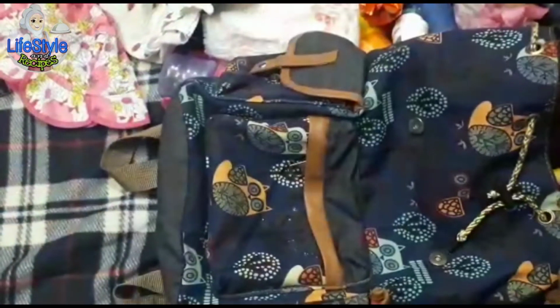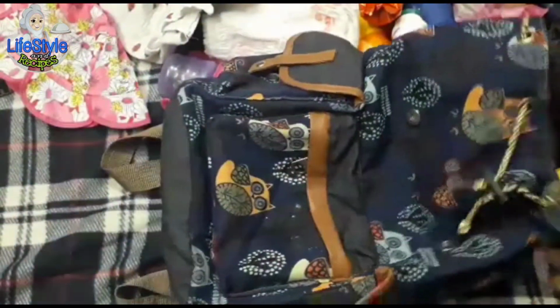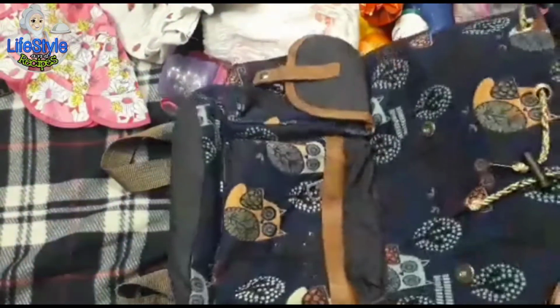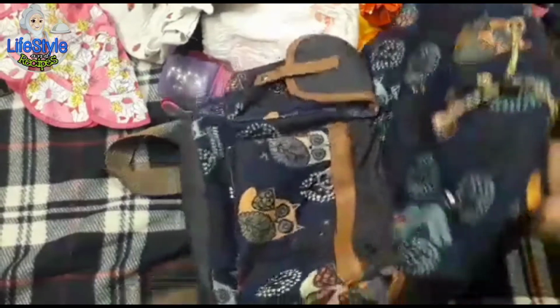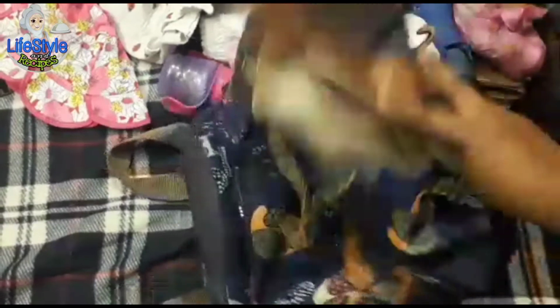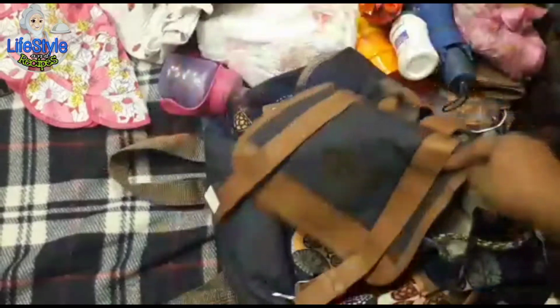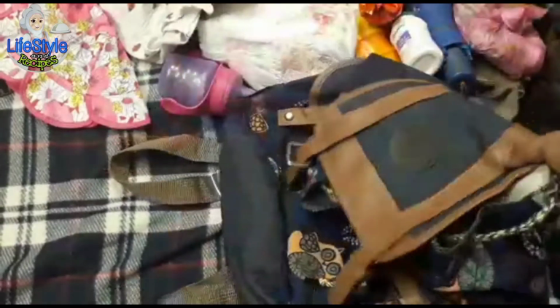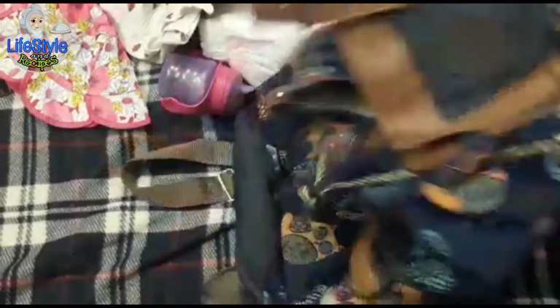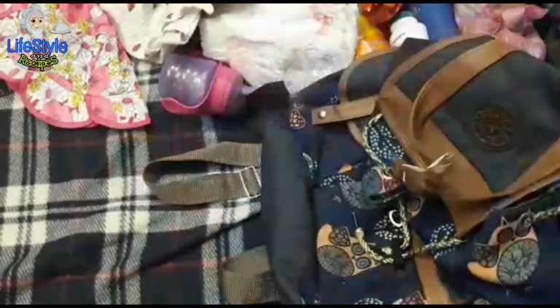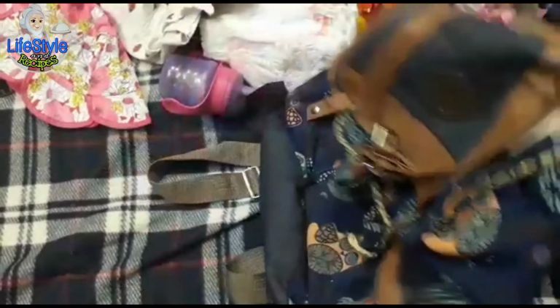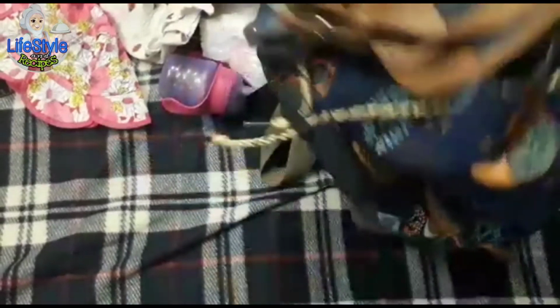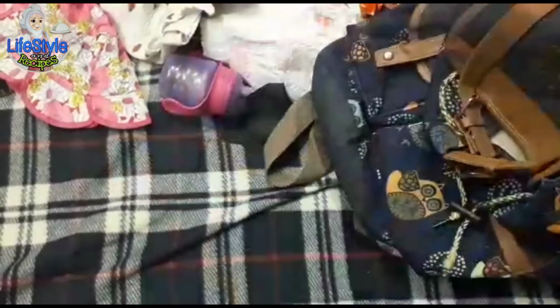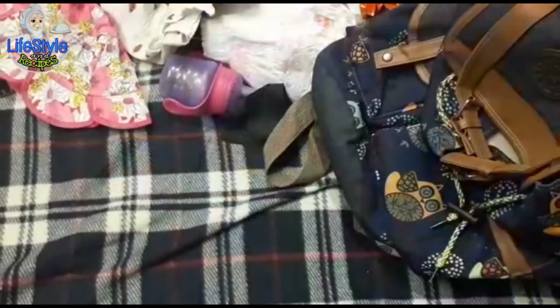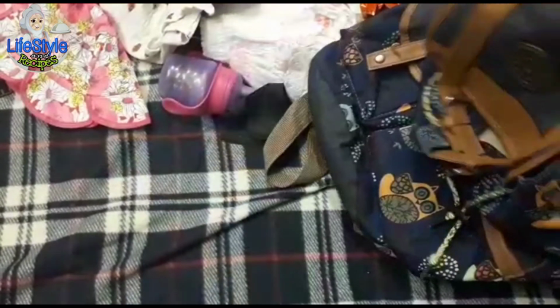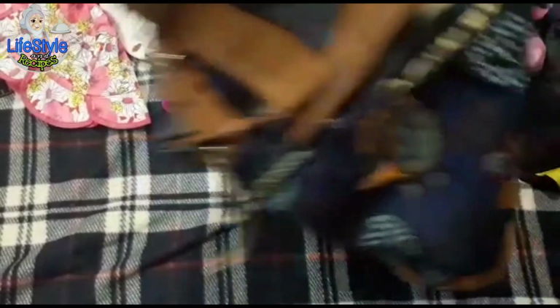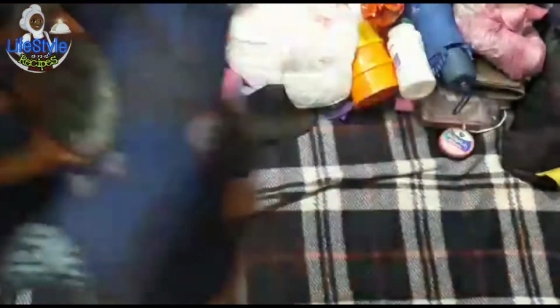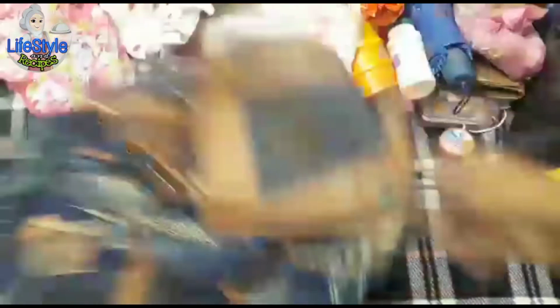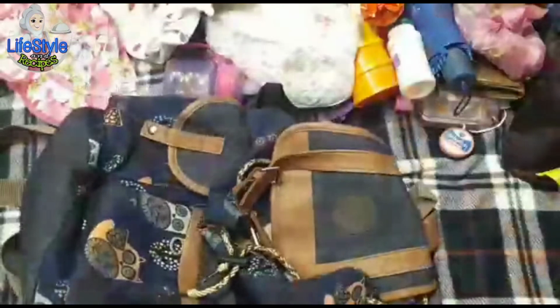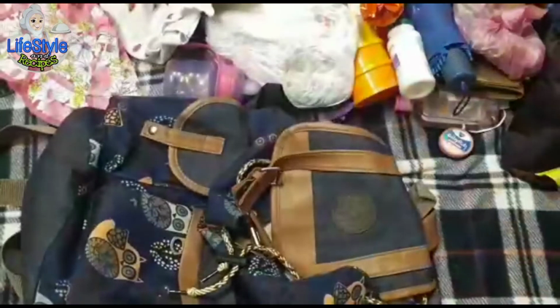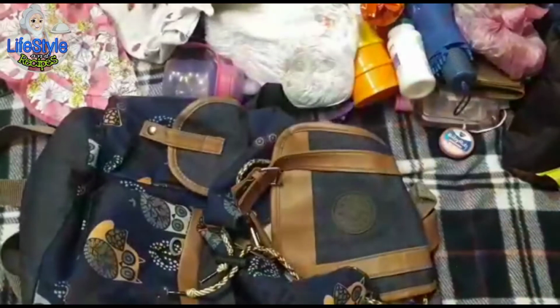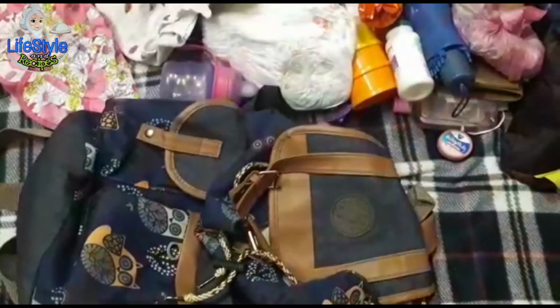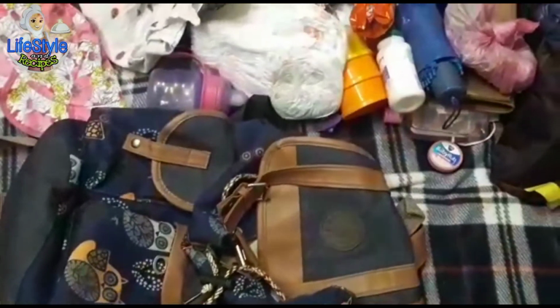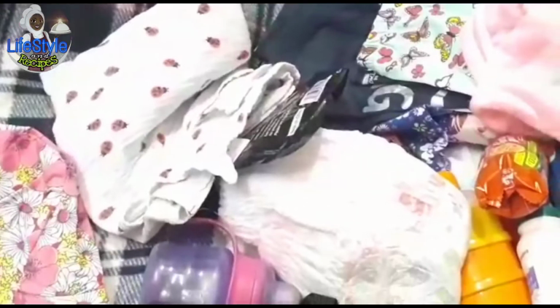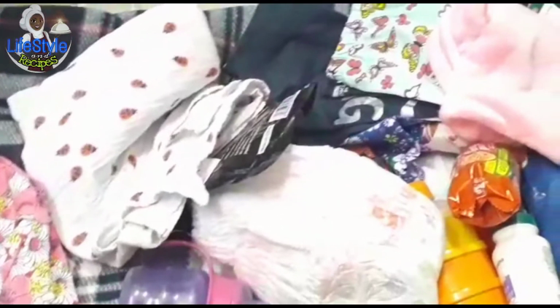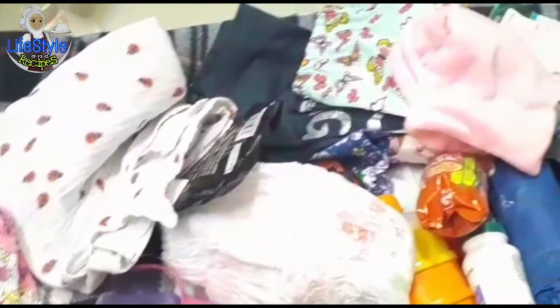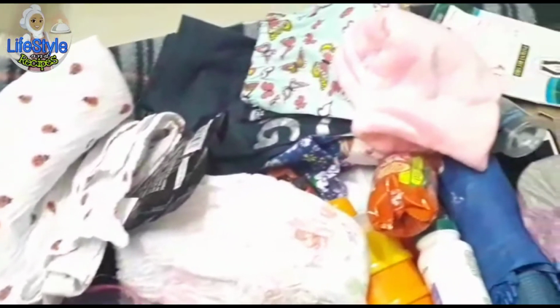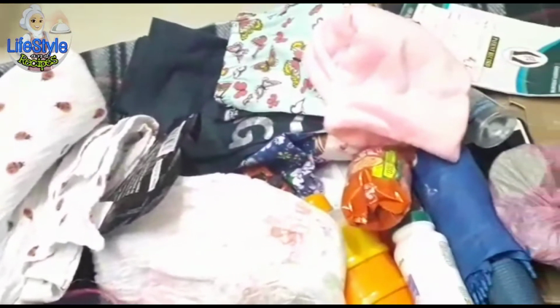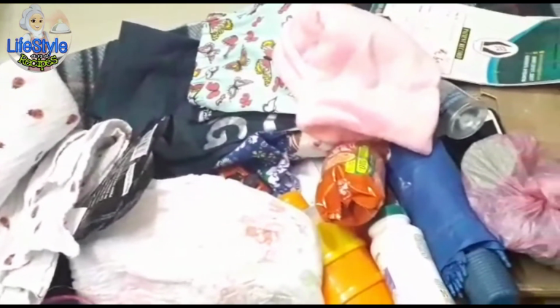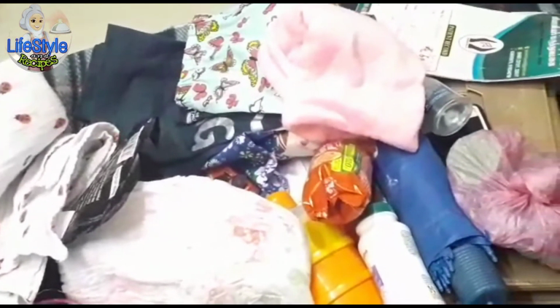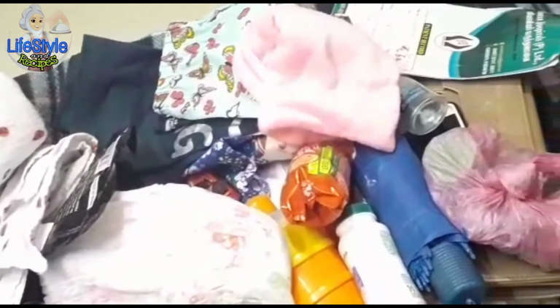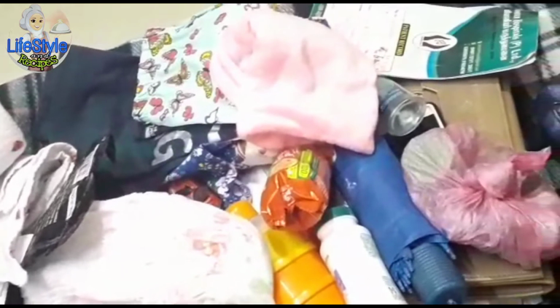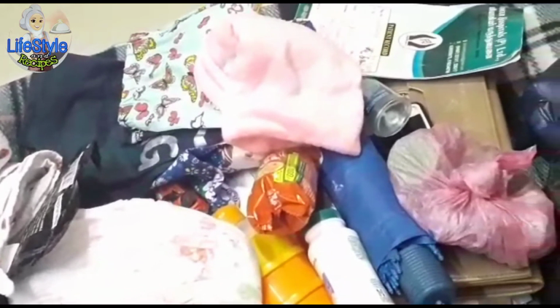If you add formula milk, you can put it in a flask. You can put it in water. Okay friends, this is what I carry in a diaper bag.